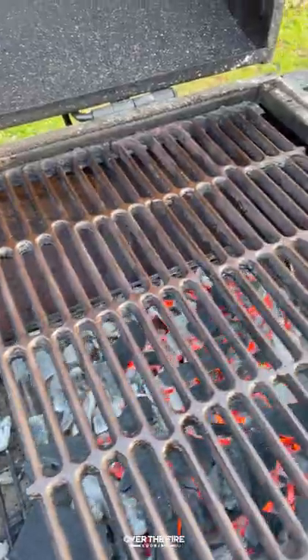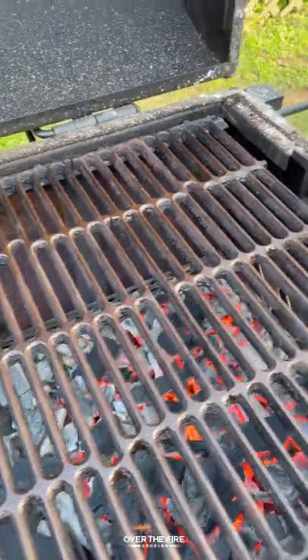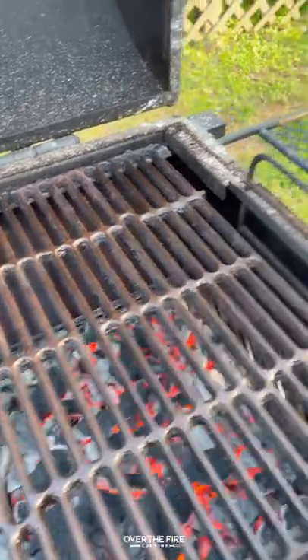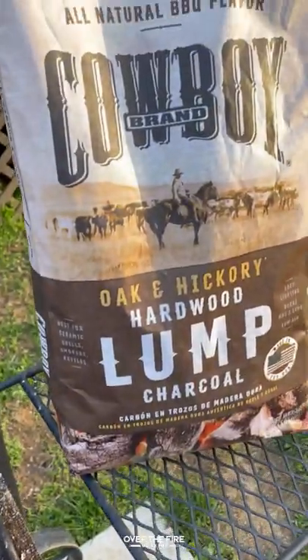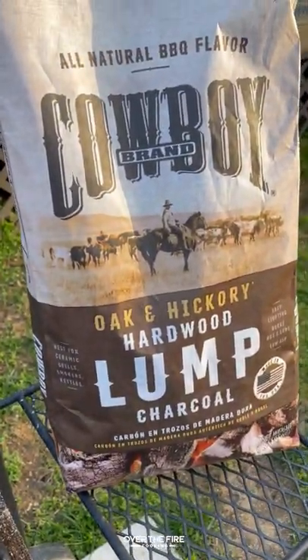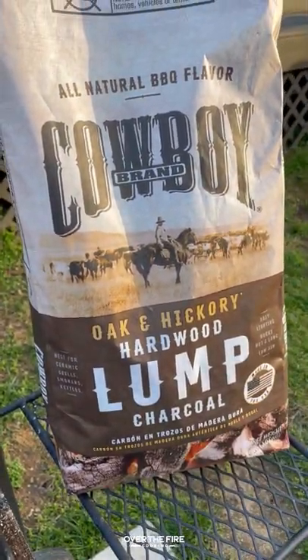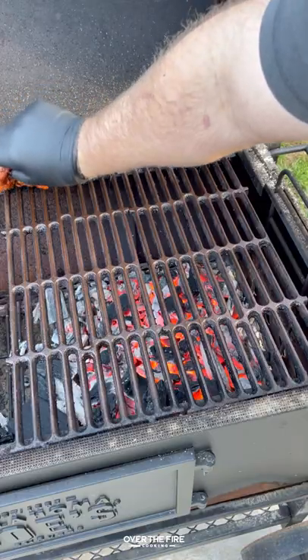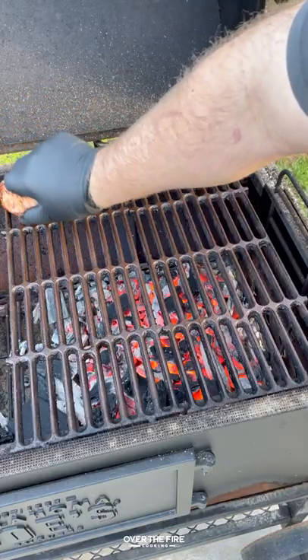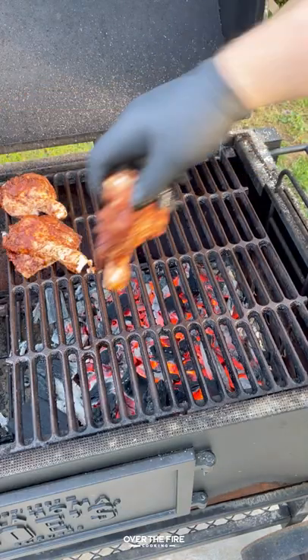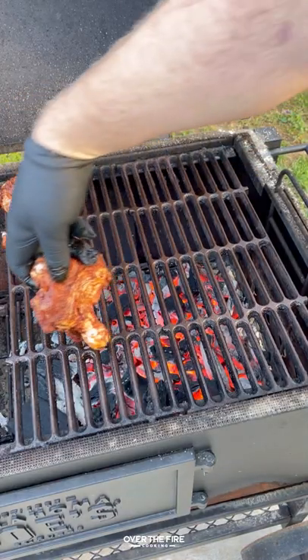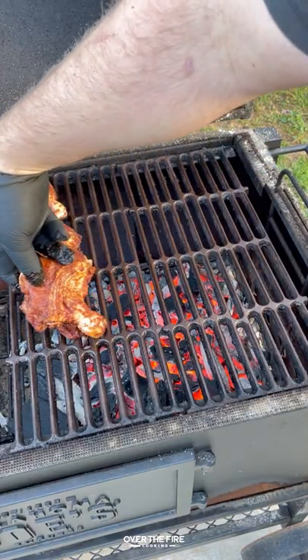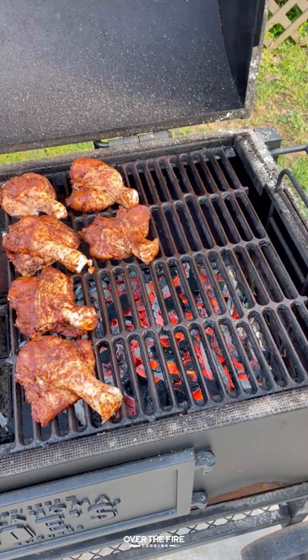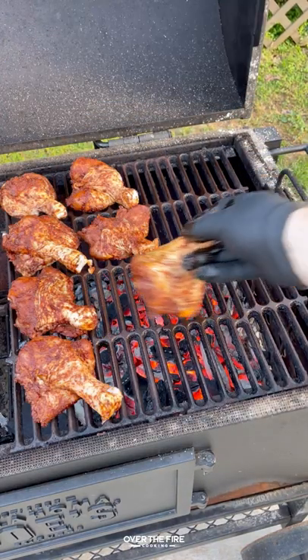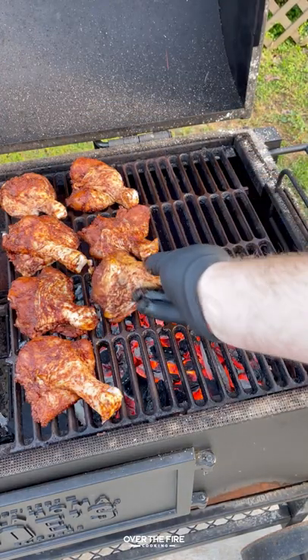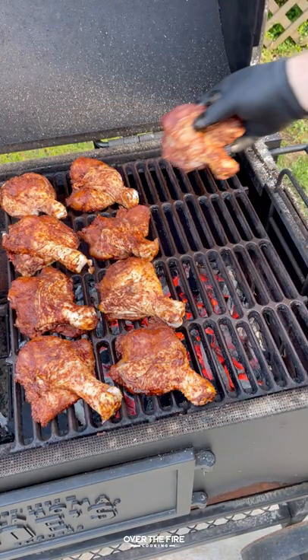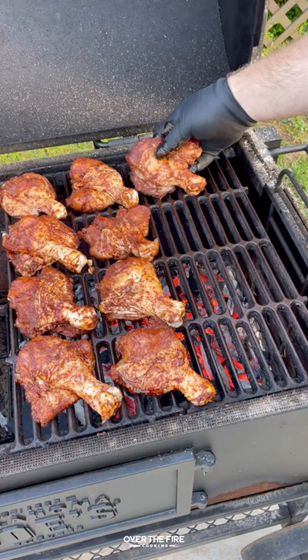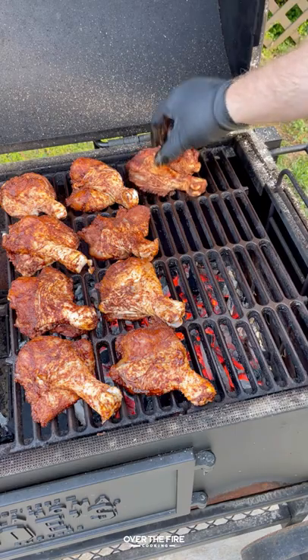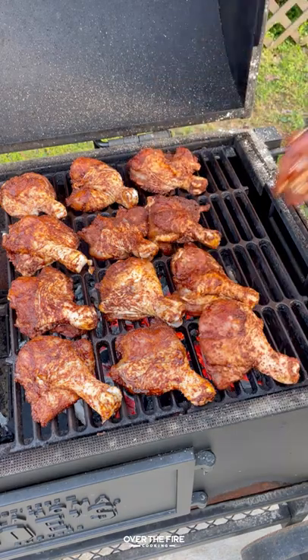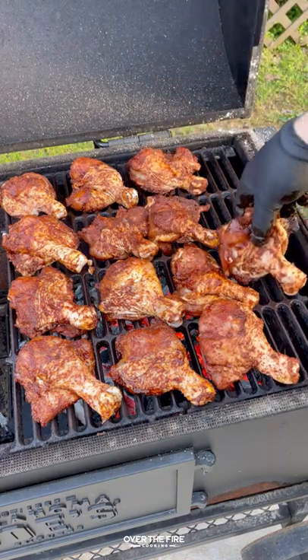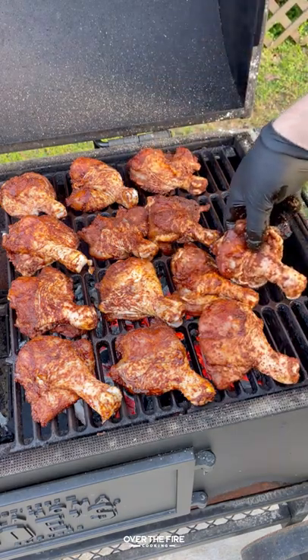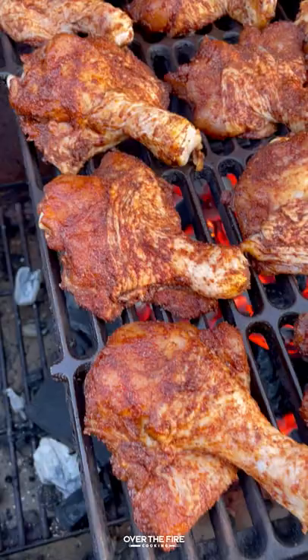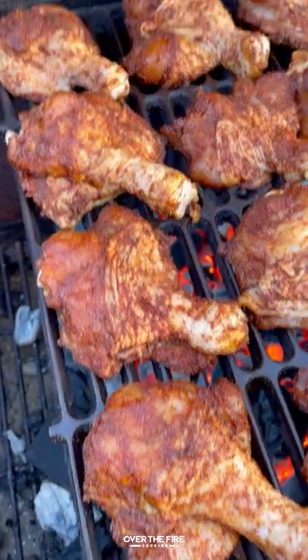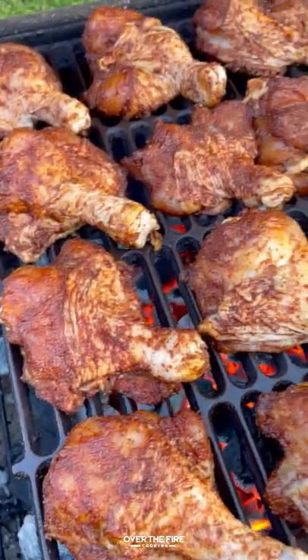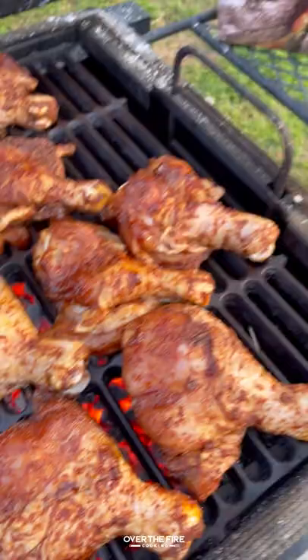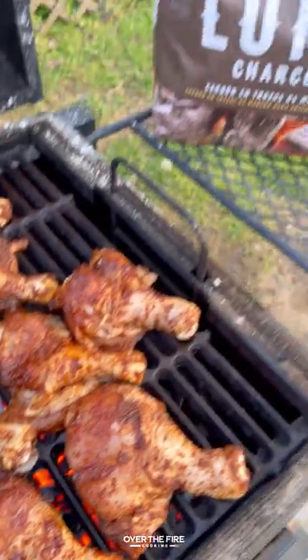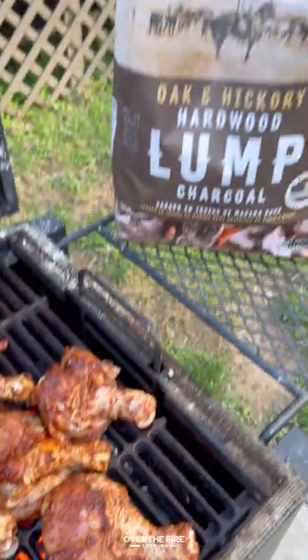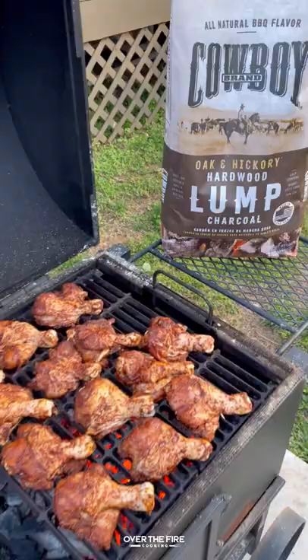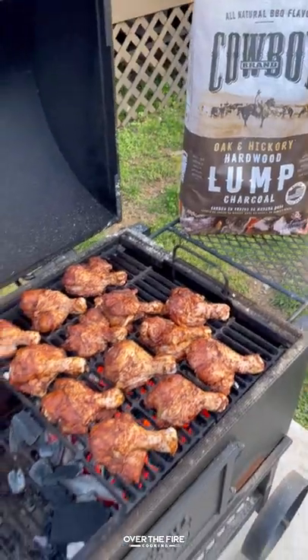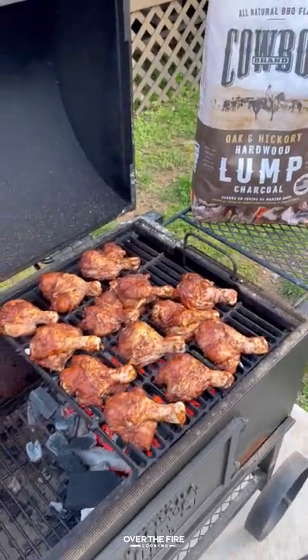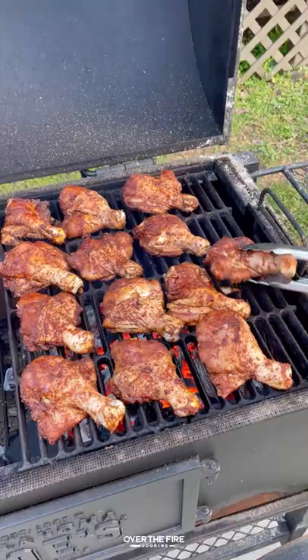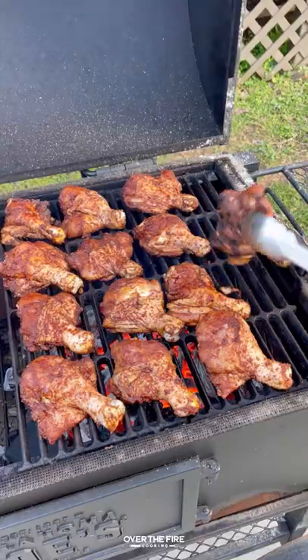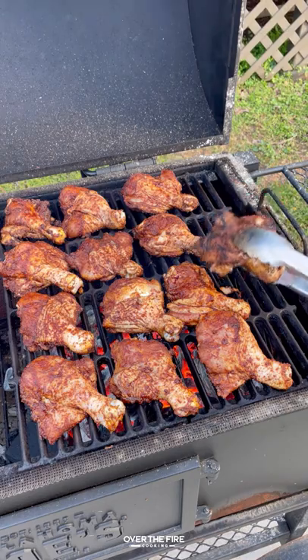Next we're going to heat up some cowboy charcoal, getting our grill to a medium-high heat. I'm going to sear these guys off for about two to three minutes per side, getting that crust.